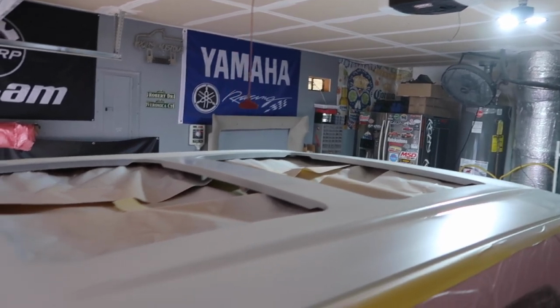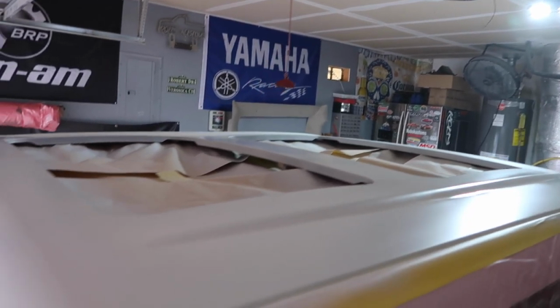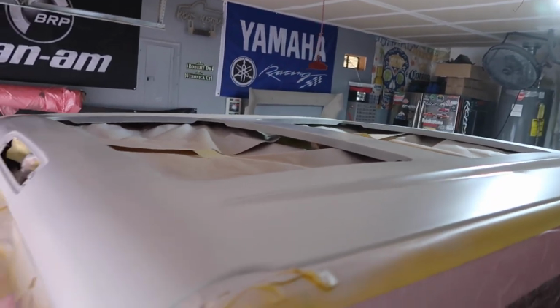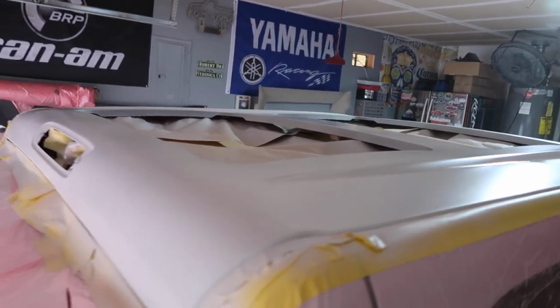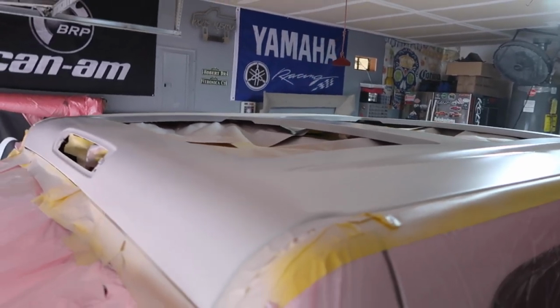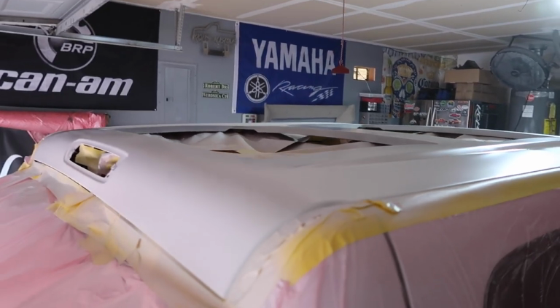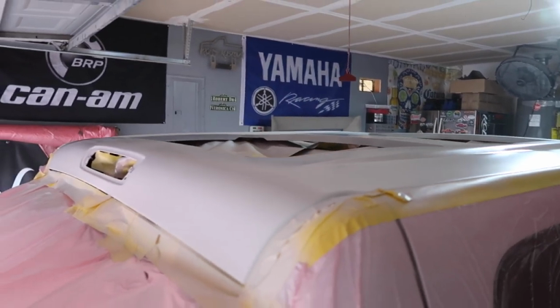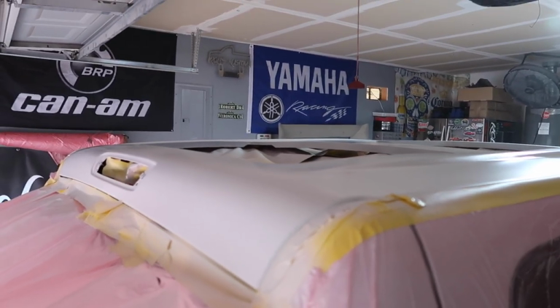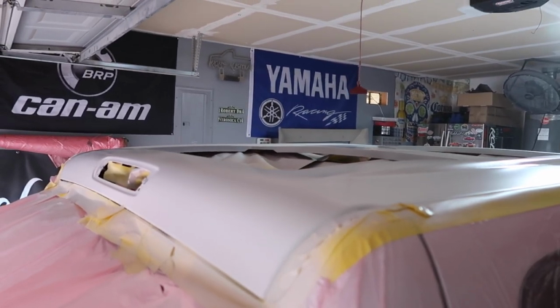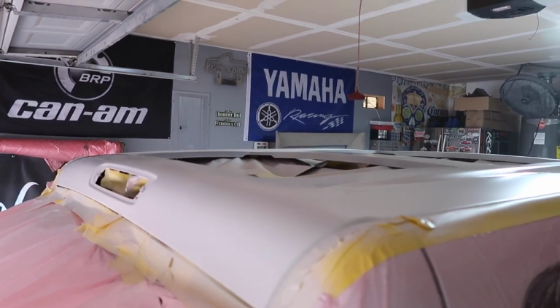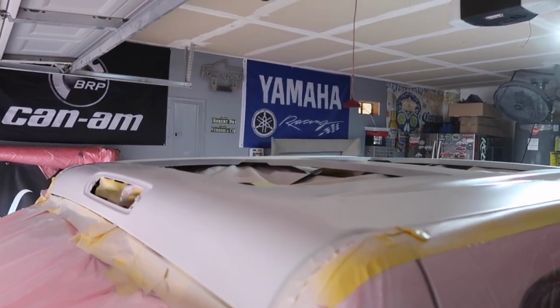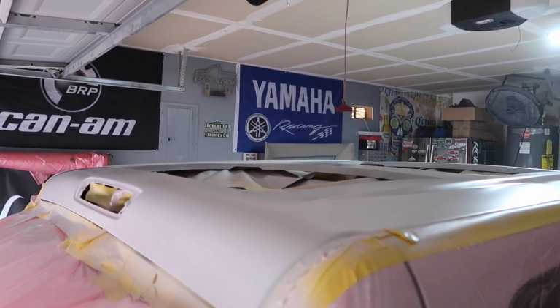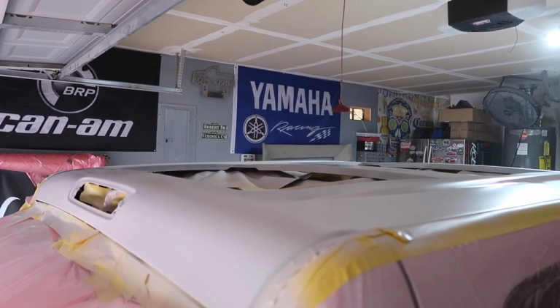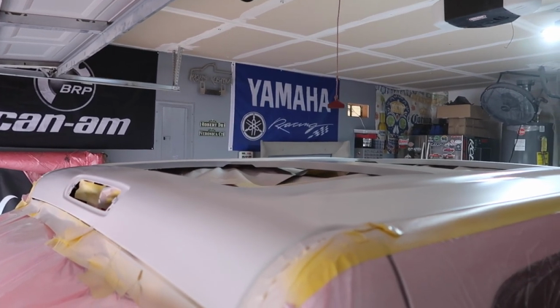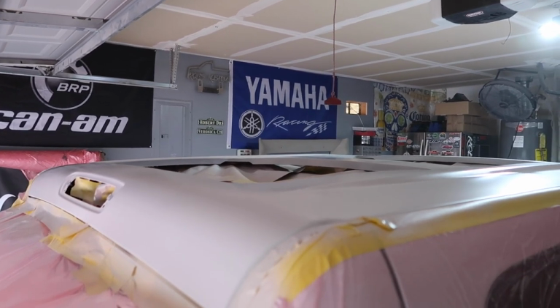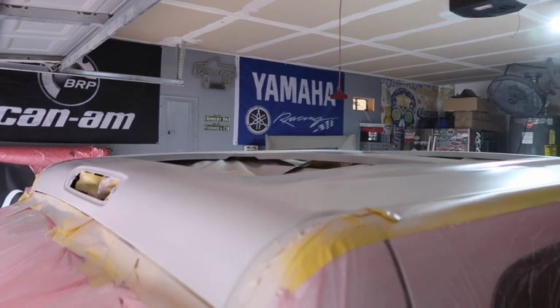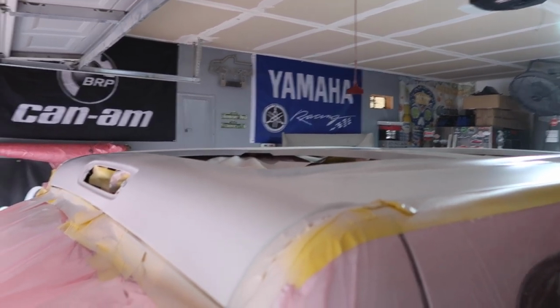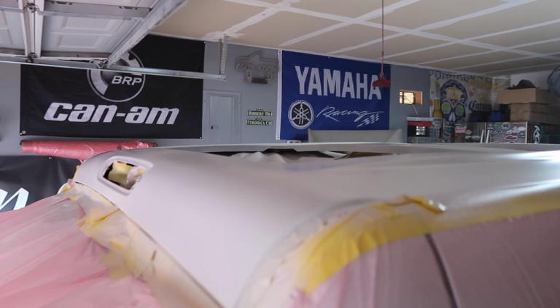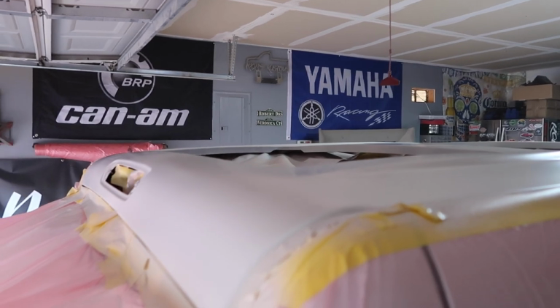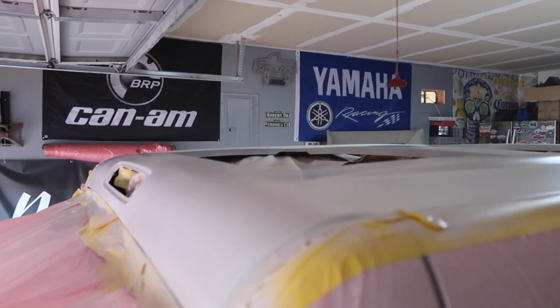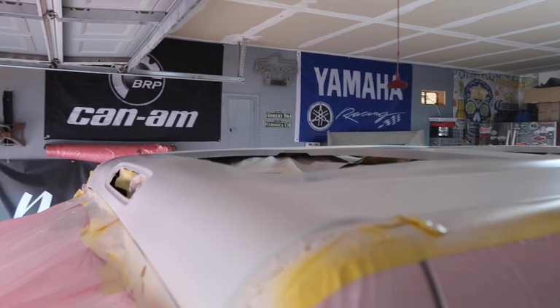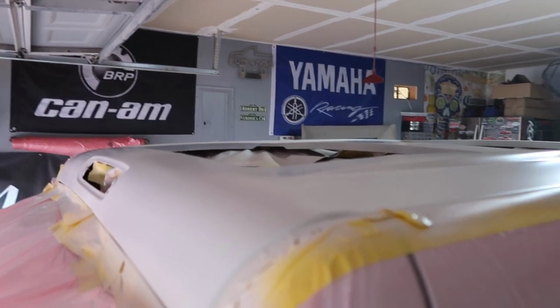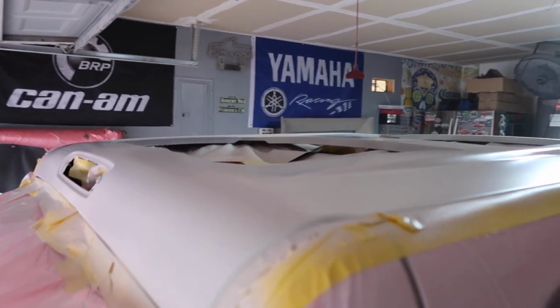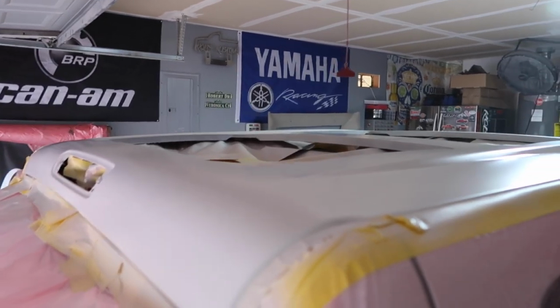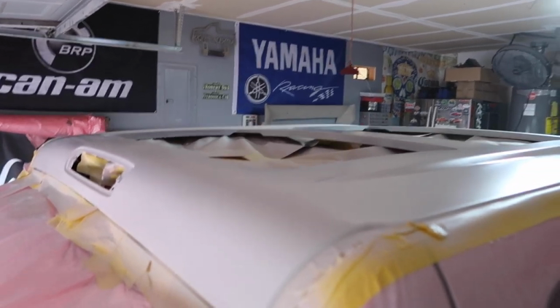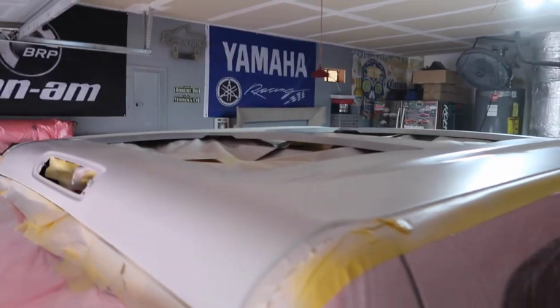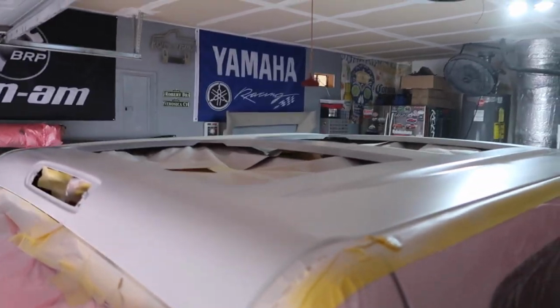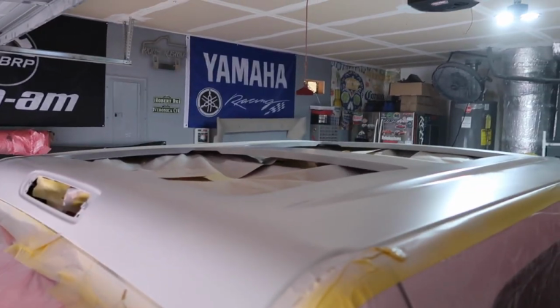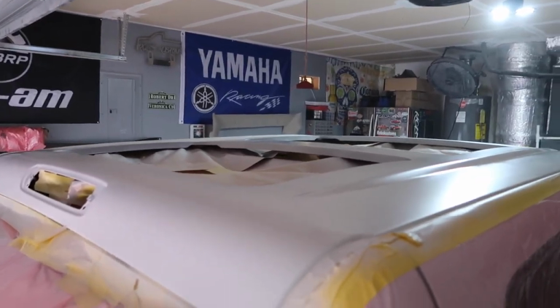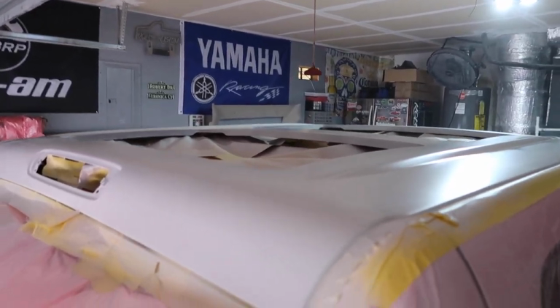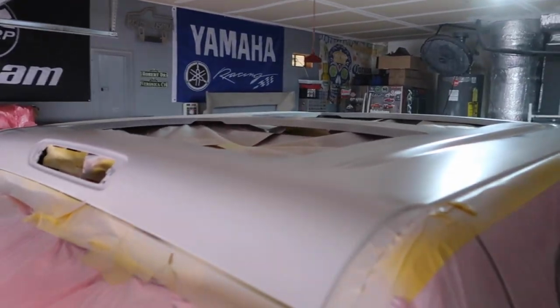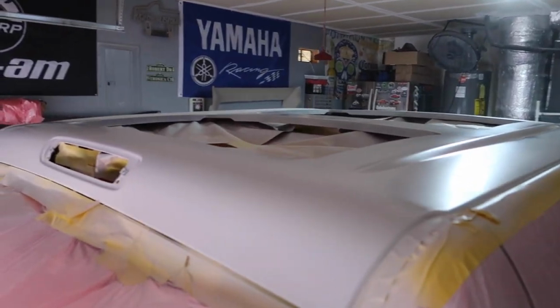Tomorrow we'll install the sunroofs. All we have left to do is install the sunroofs, power them up, and do the headliner — and we should be ready to go.